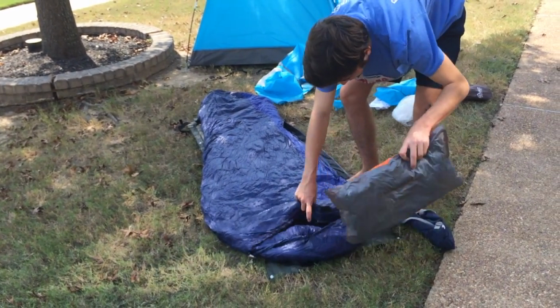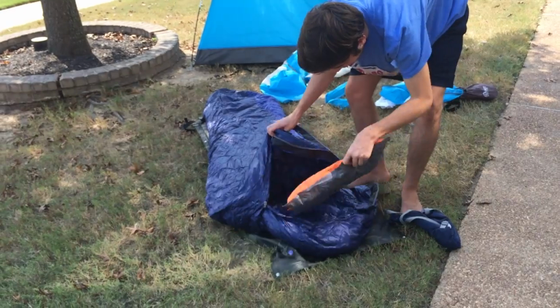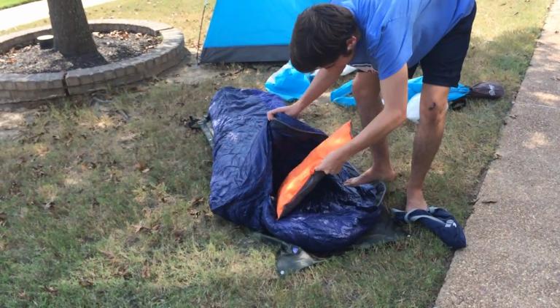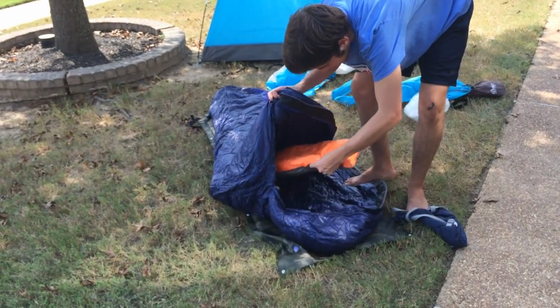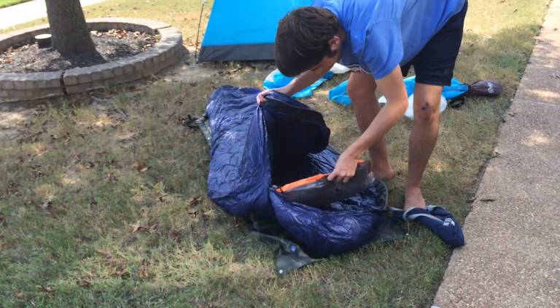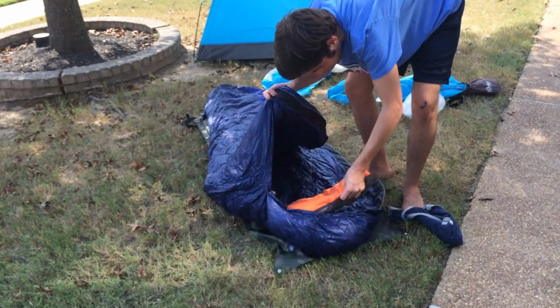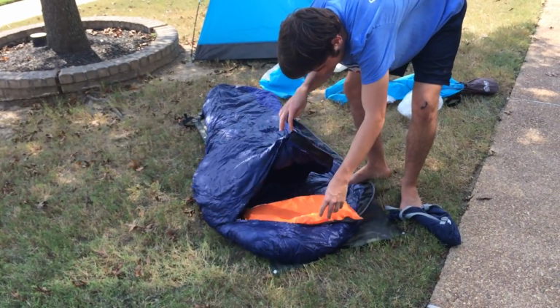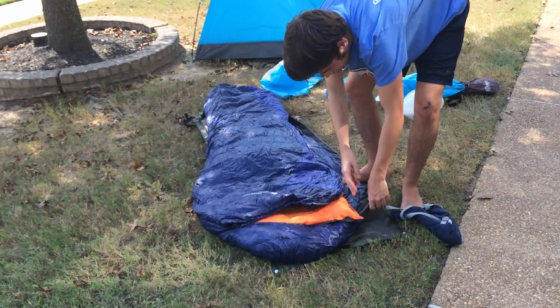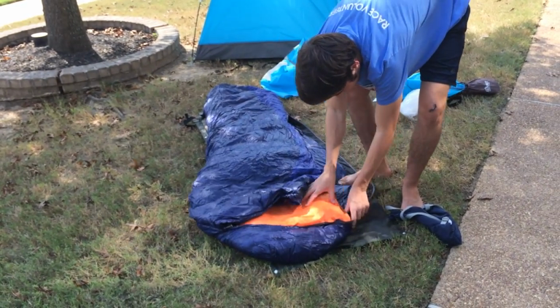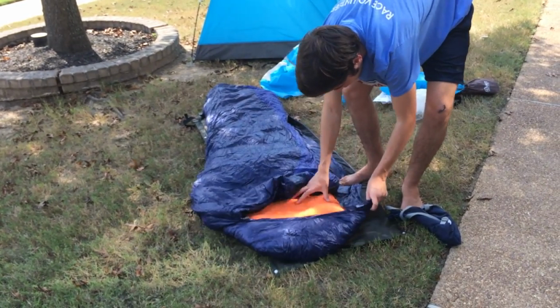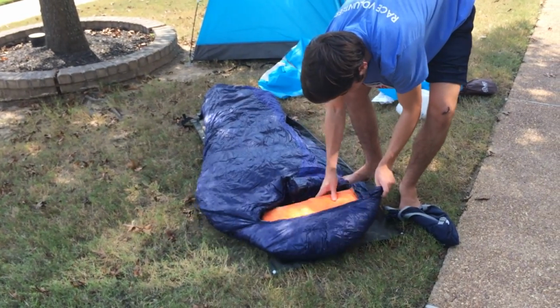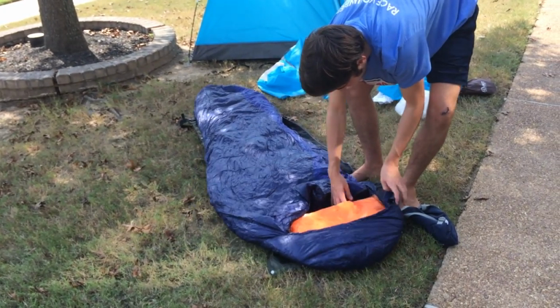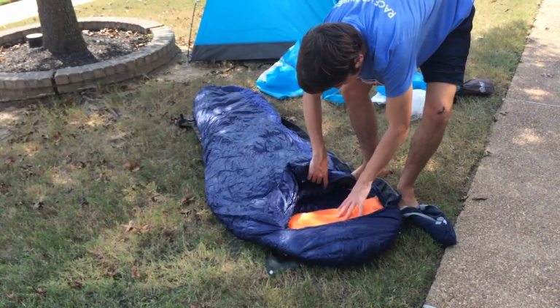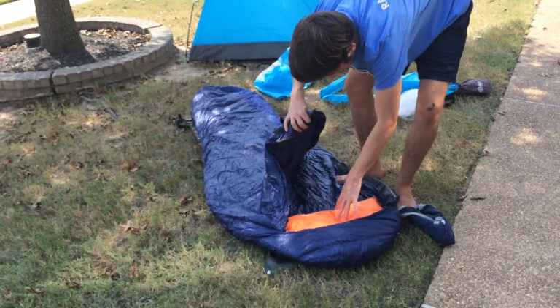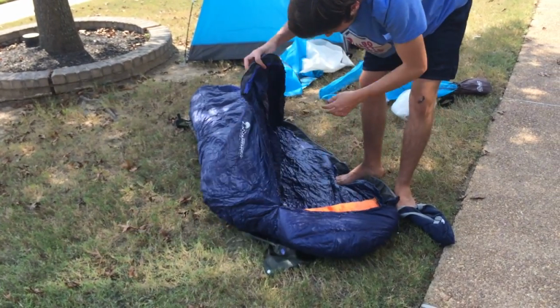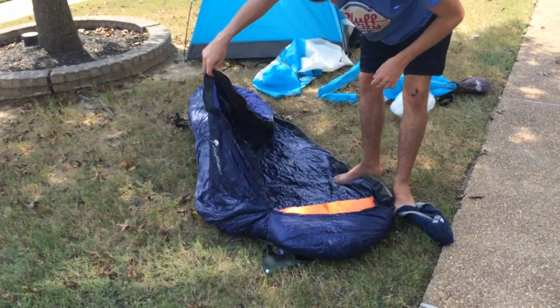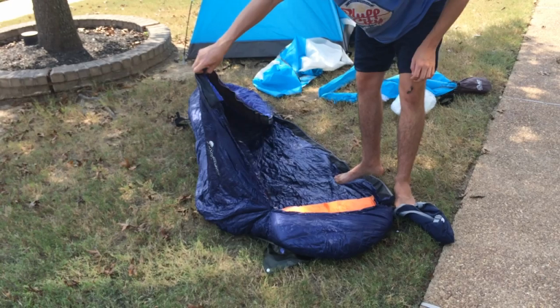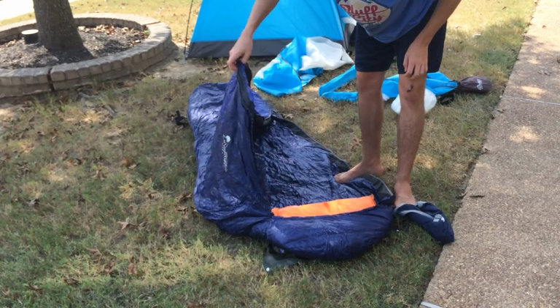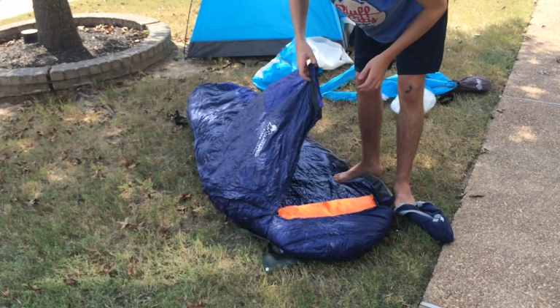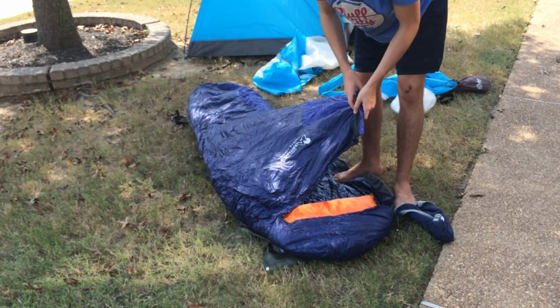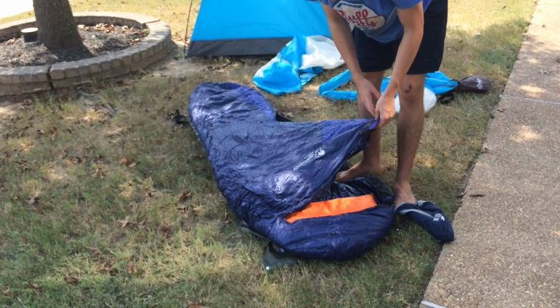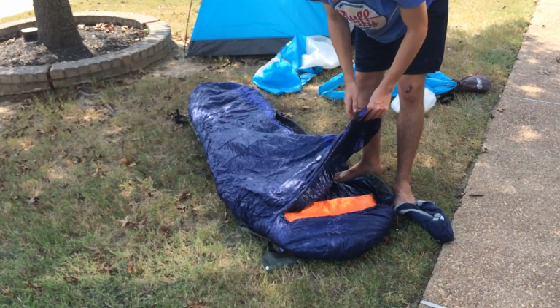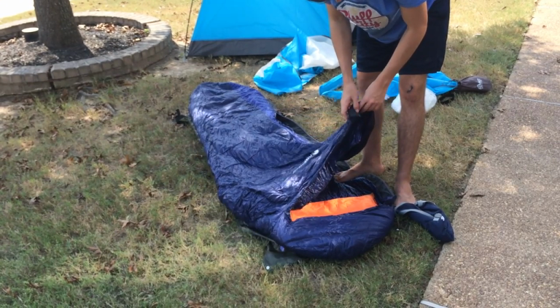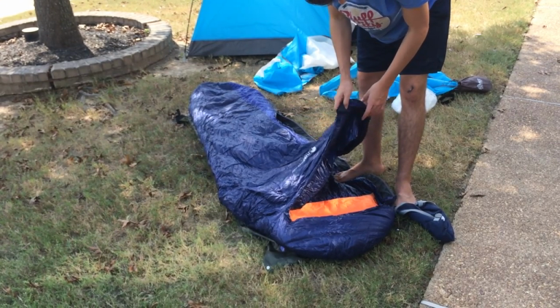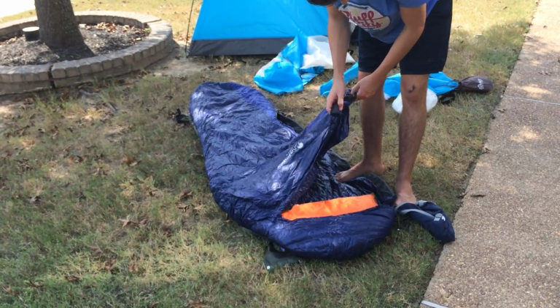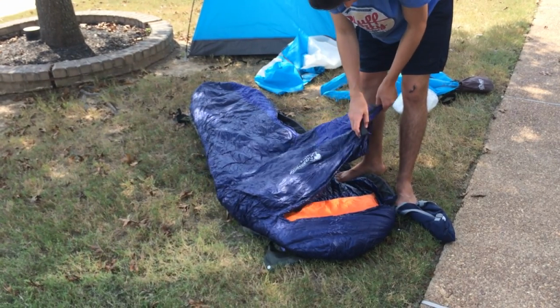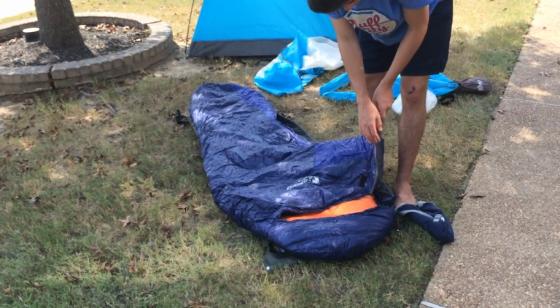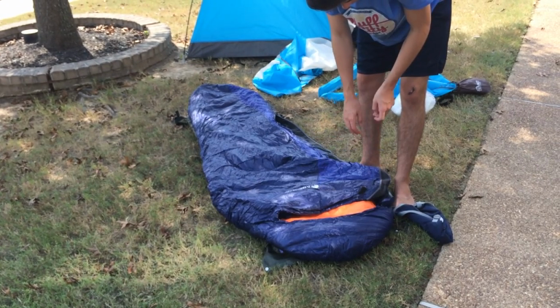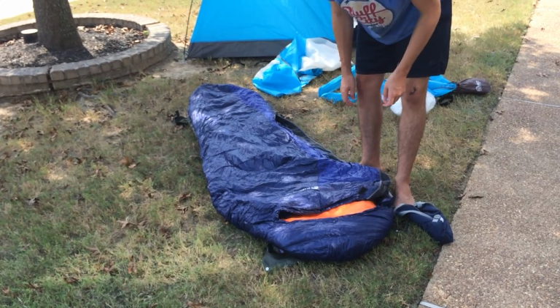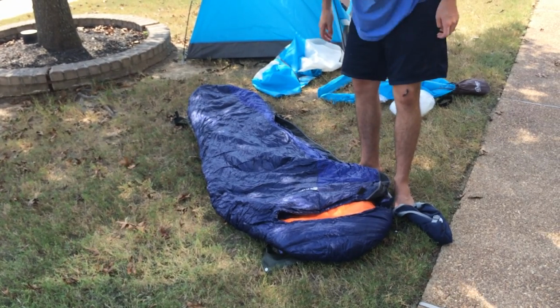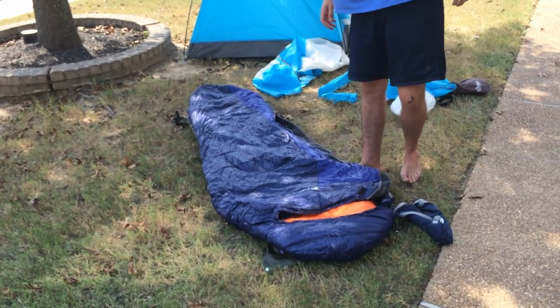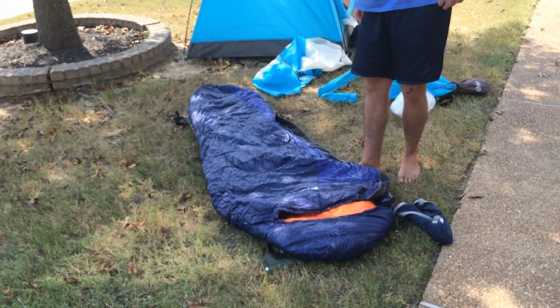Throw that in the sleeping bag, throw a little pillow in there. It's got one of those hoods — so when you're really cold, you can zip it up and stick it over your head to stay nice and warm.